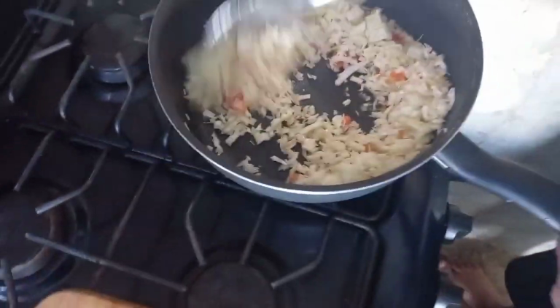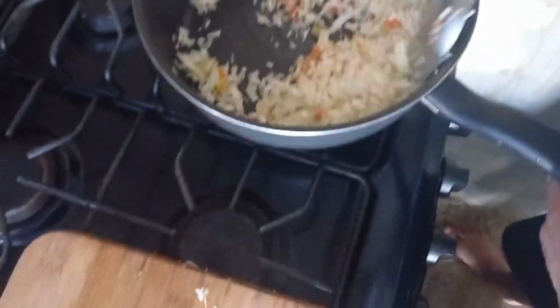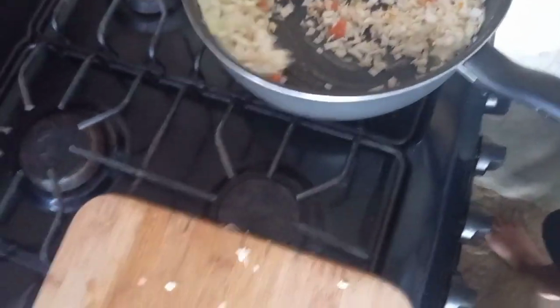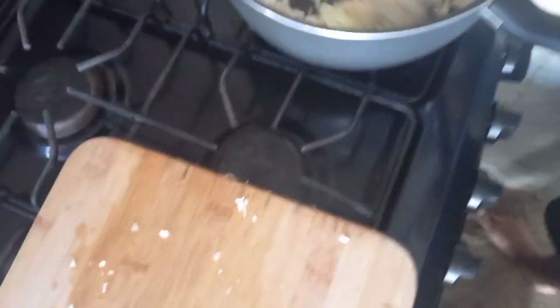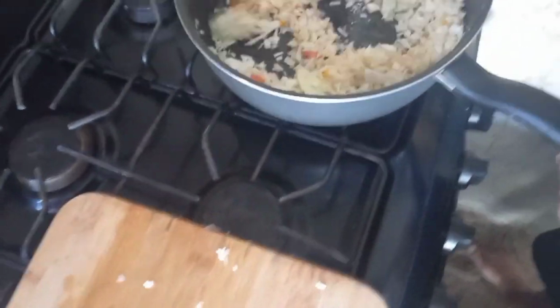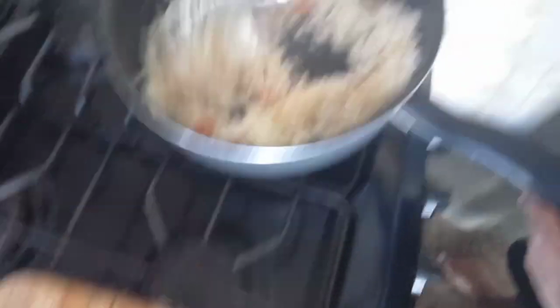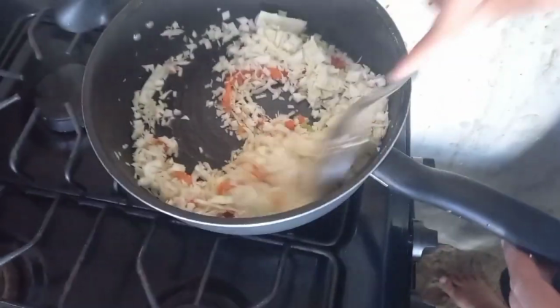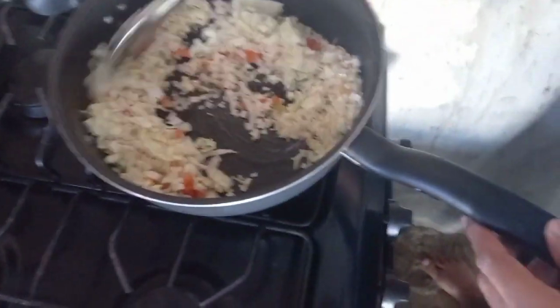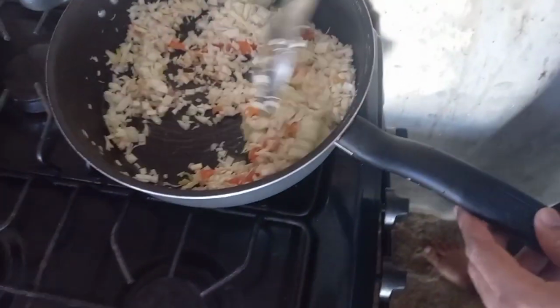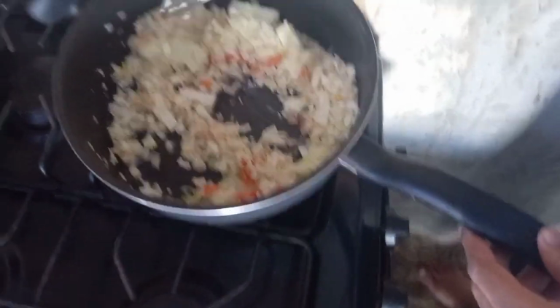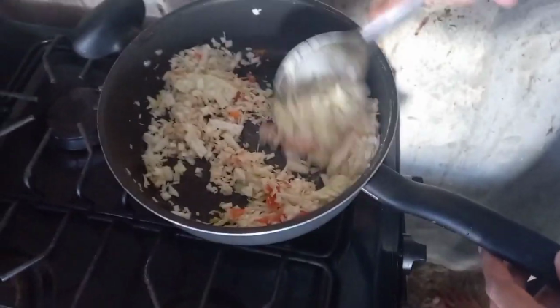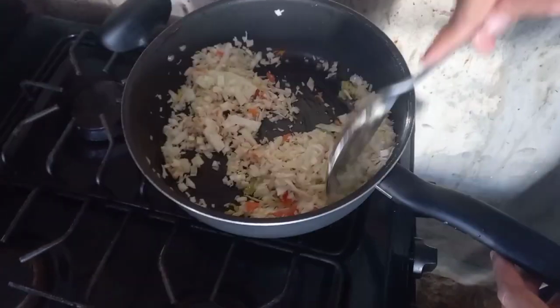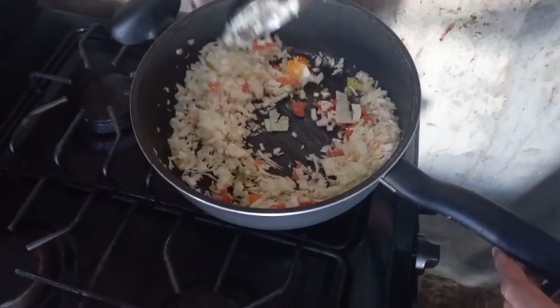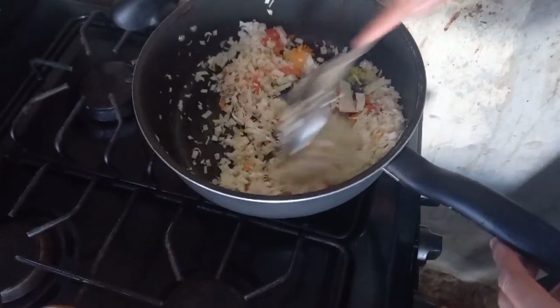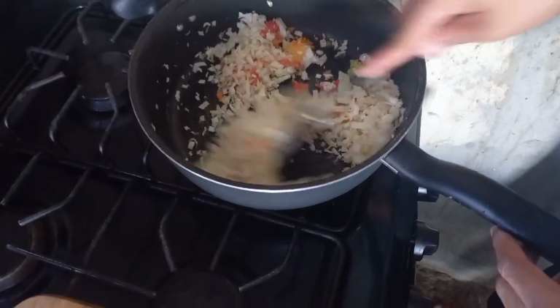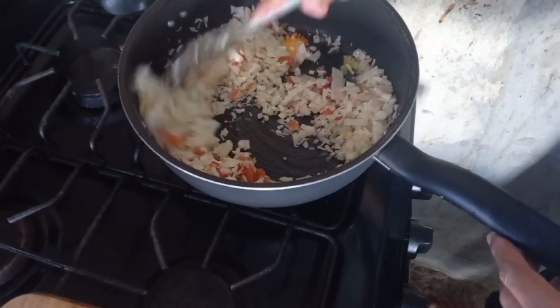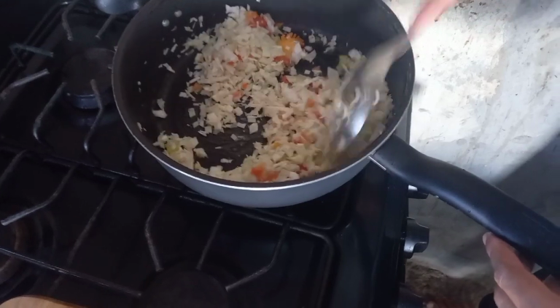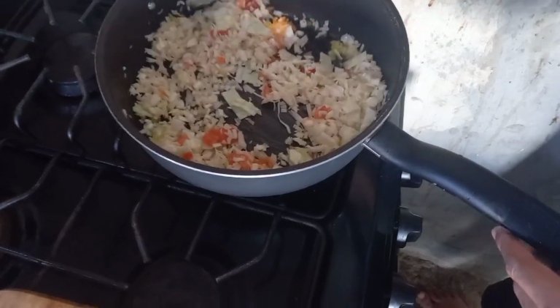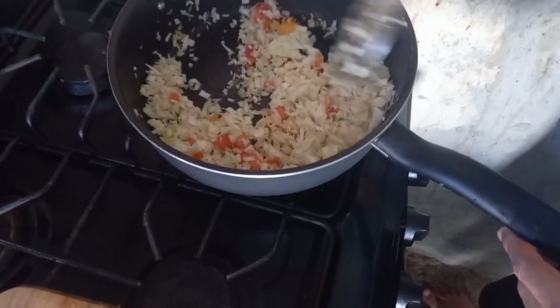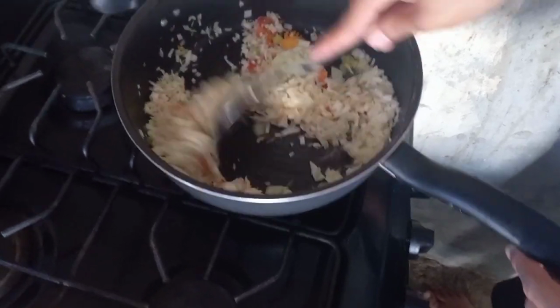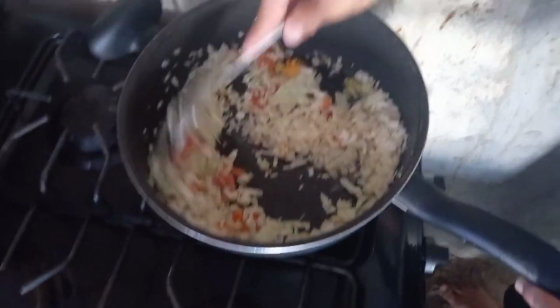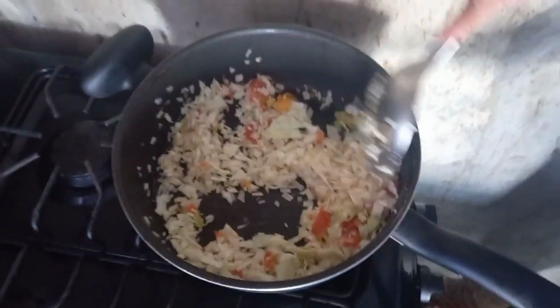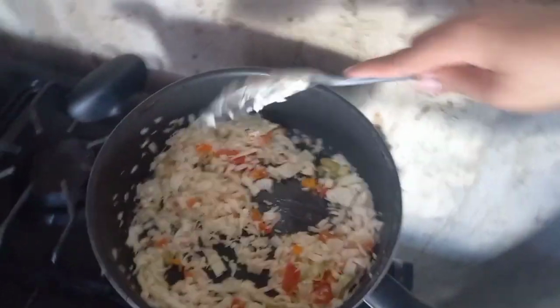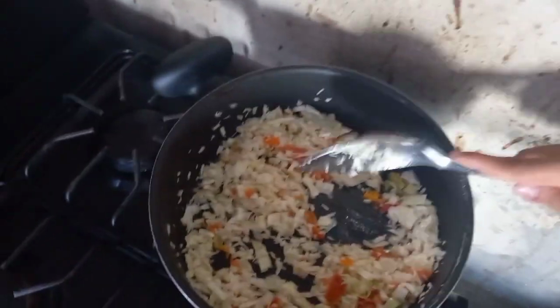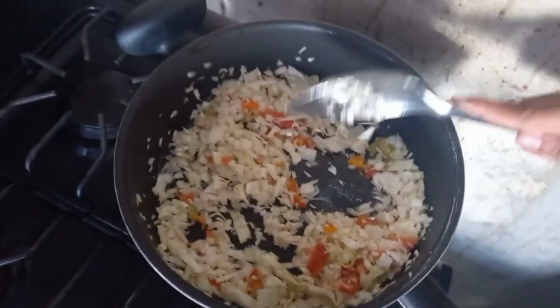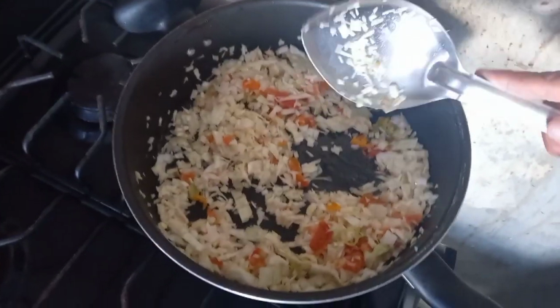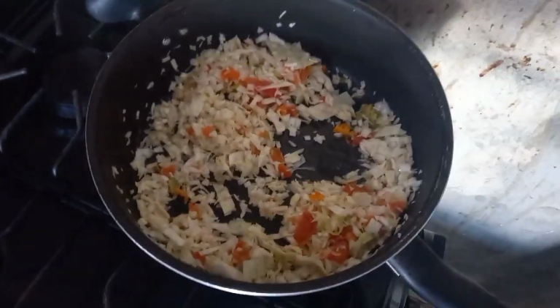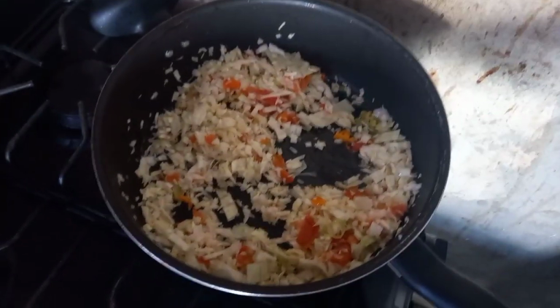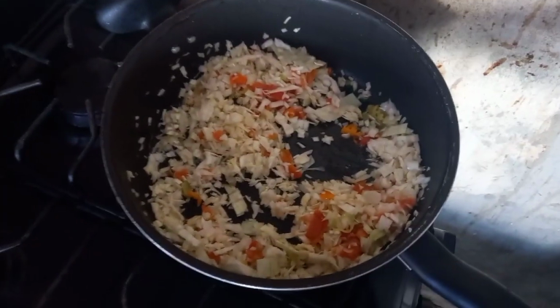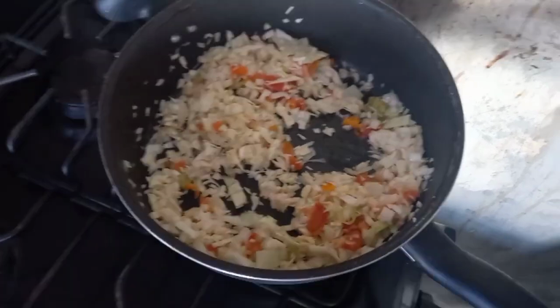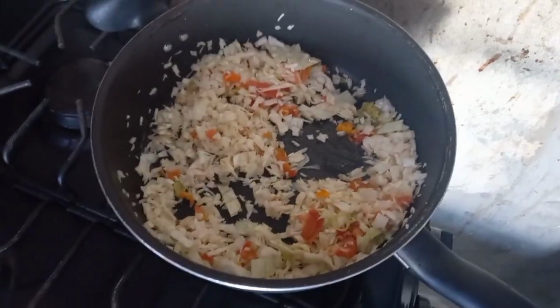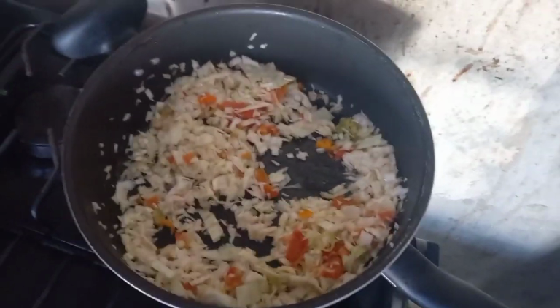I'm going to mix this down and leave the cover on for about one to two minutes to let it cook through before I add the corned beef to the pot.